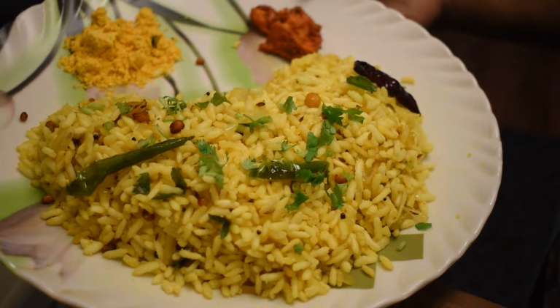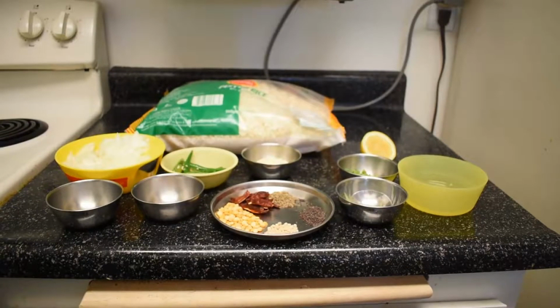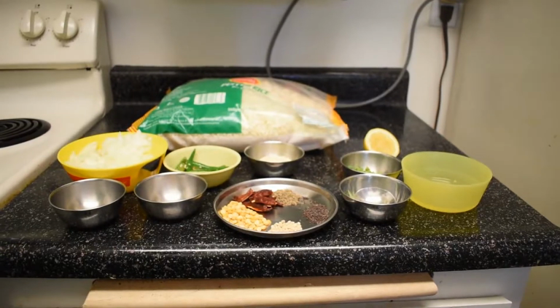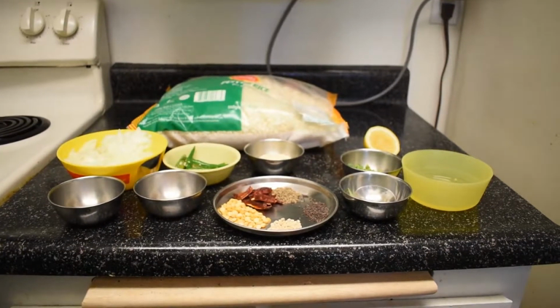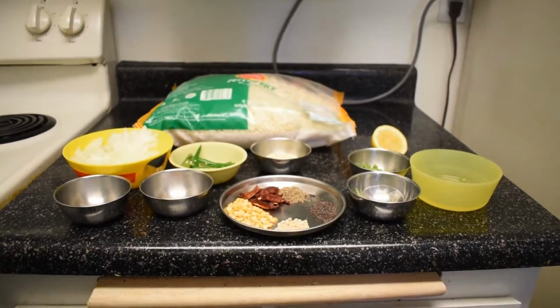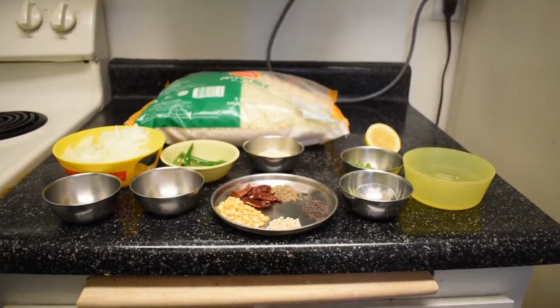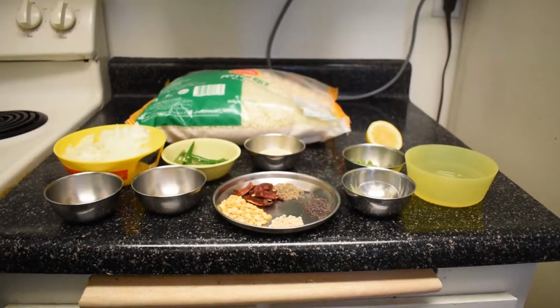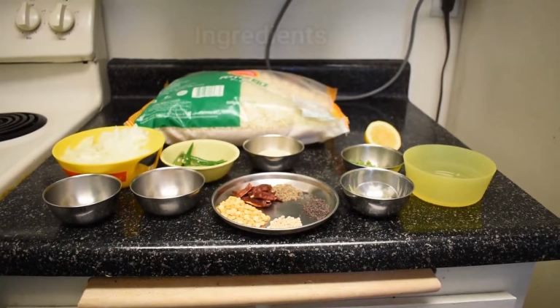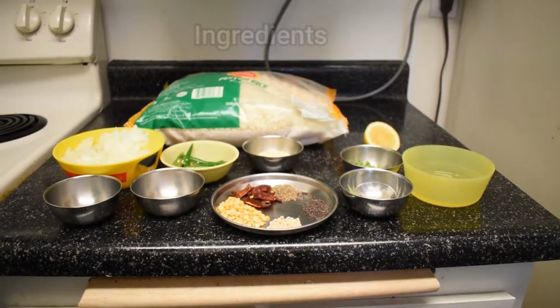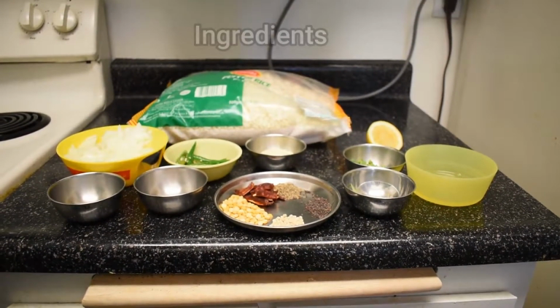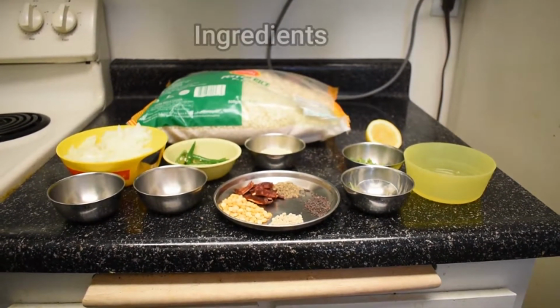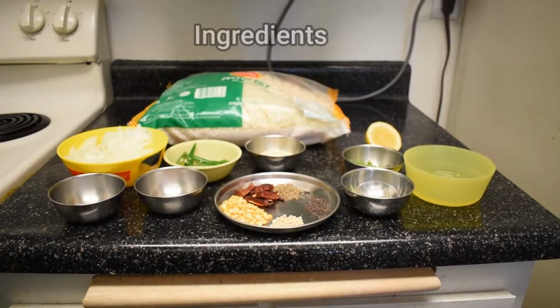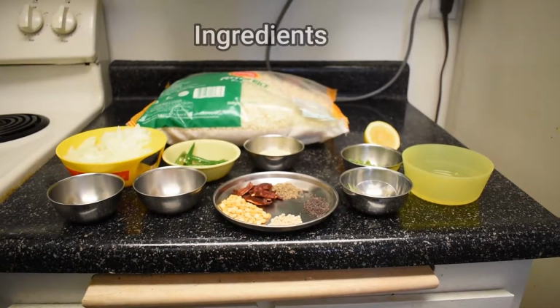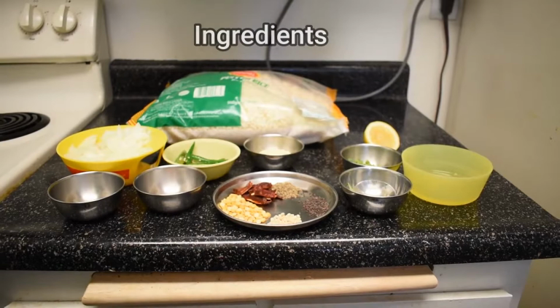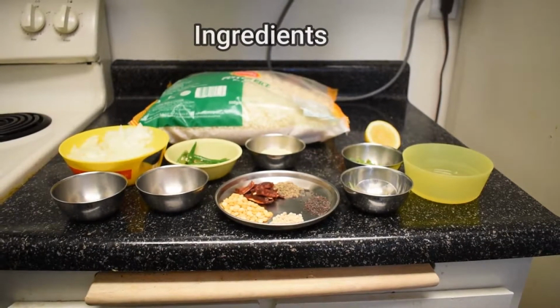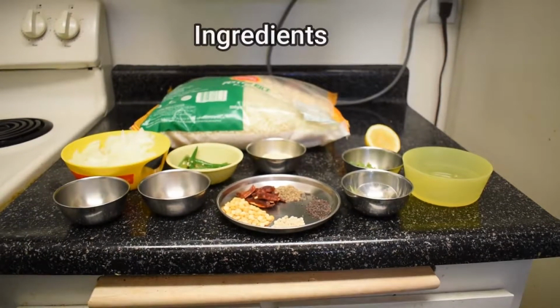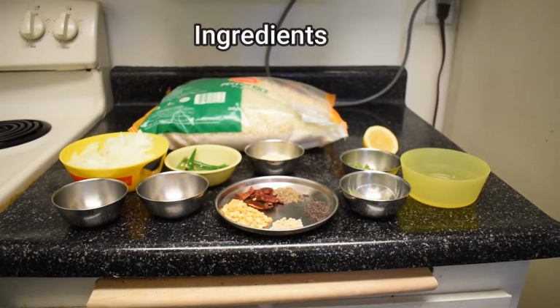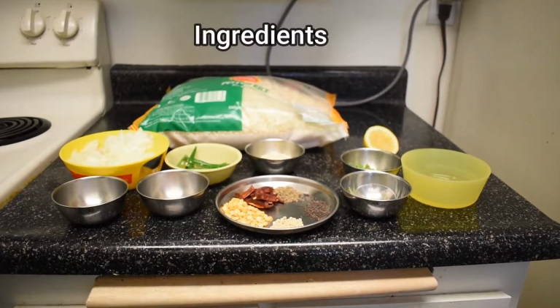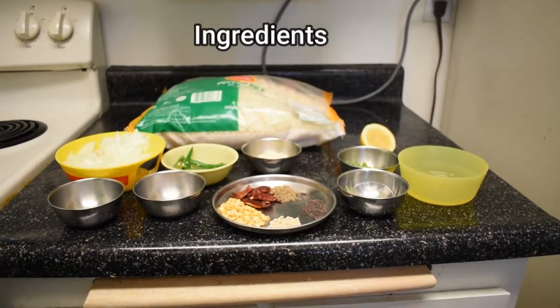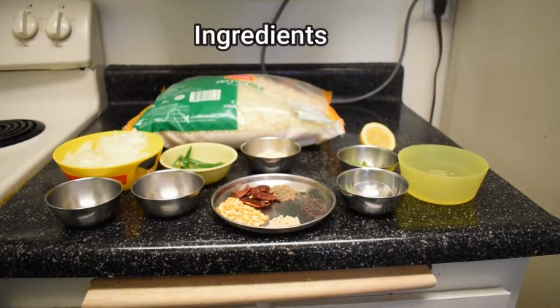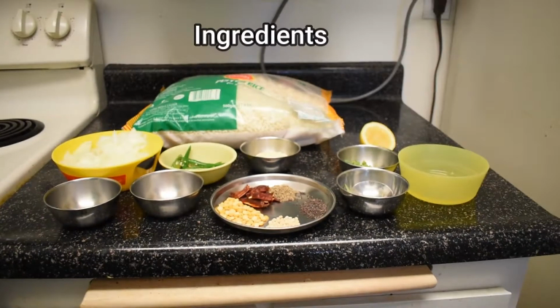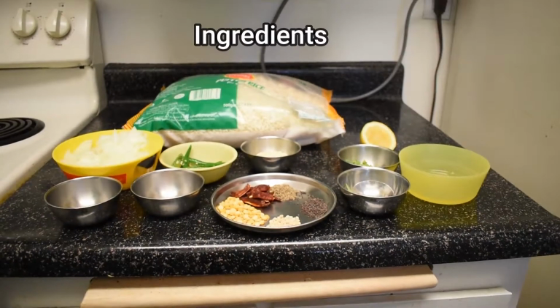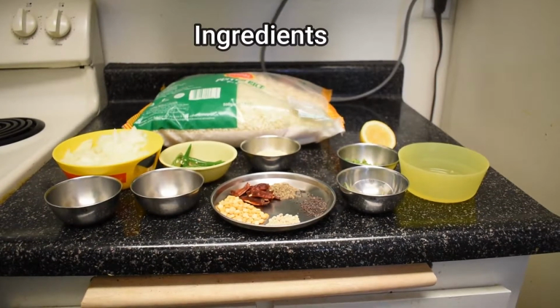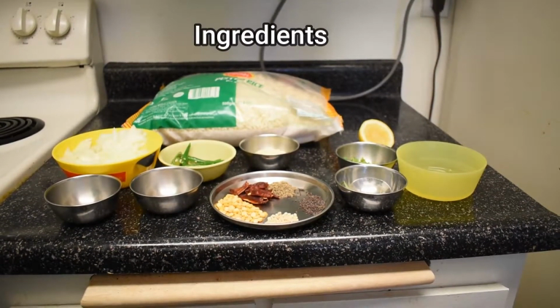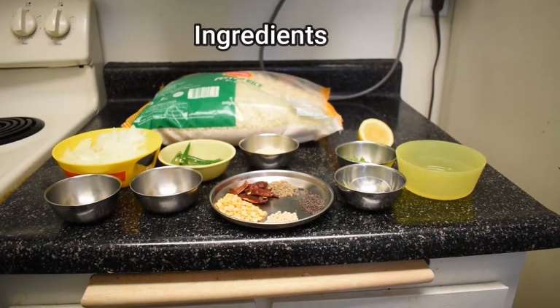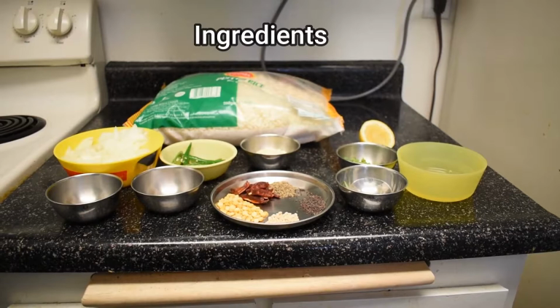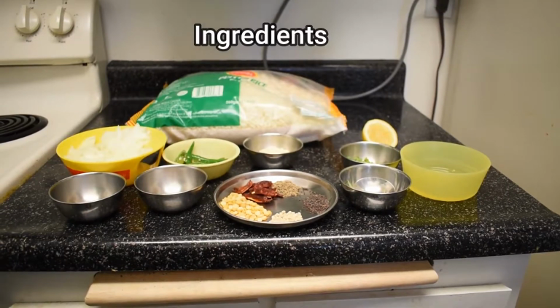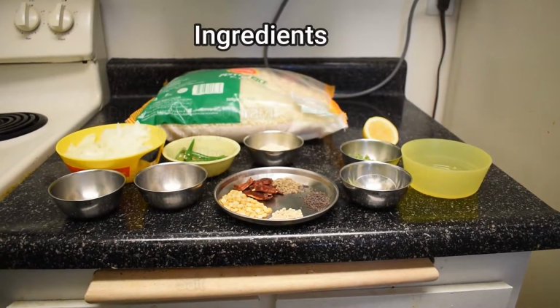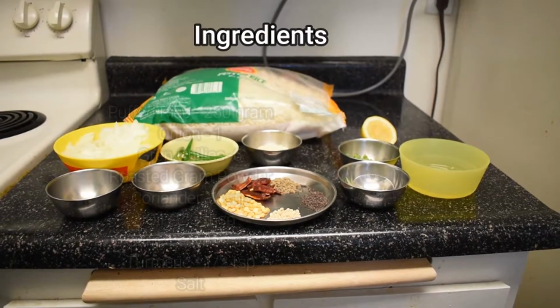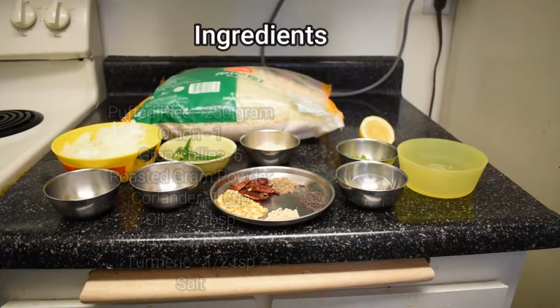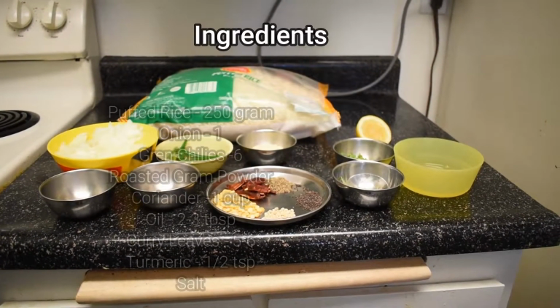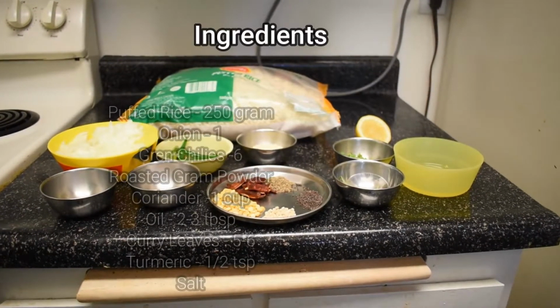Hi friends, welcome to my channel. Today I am going to show you one of Andhra's favorite and famous breakfast recipes — burgulograni, also called puffed rice fry or murmura fry in Hindi.